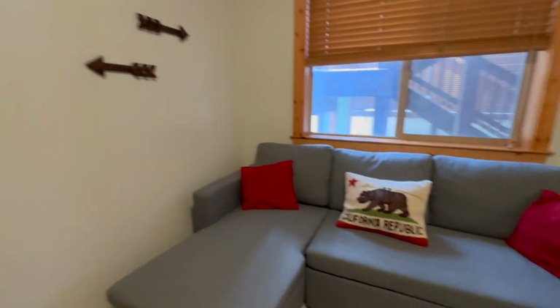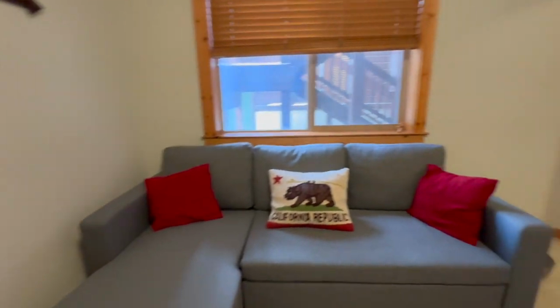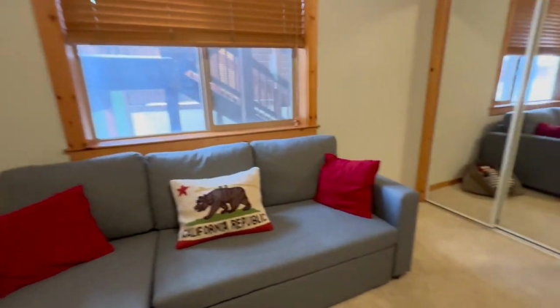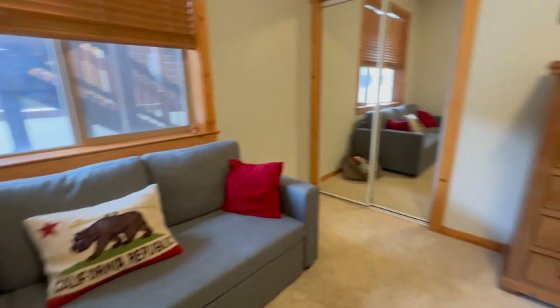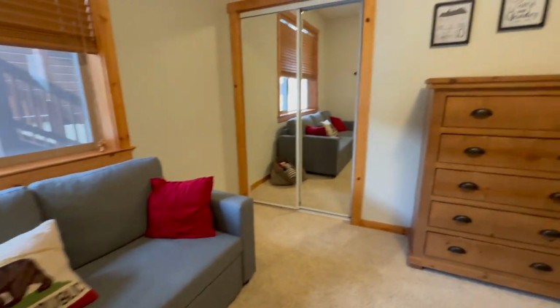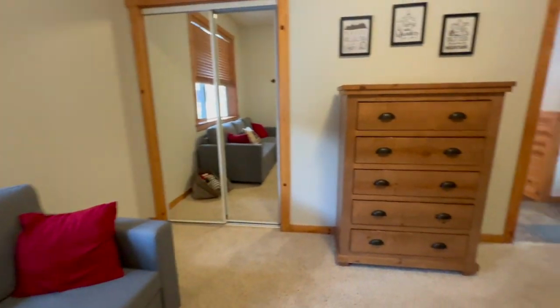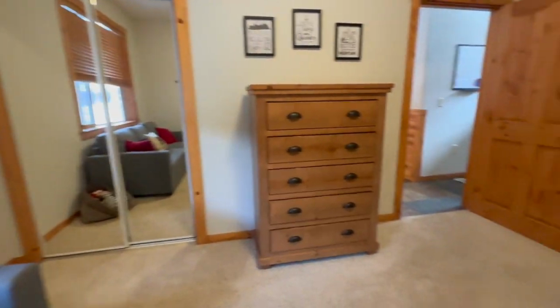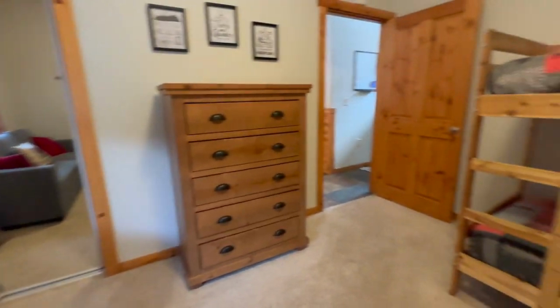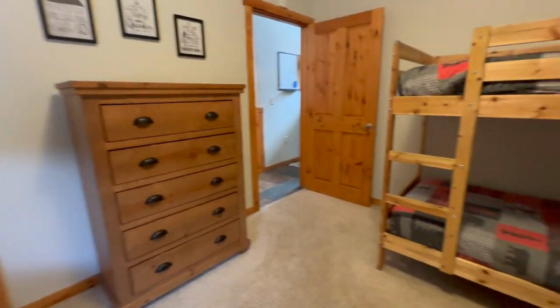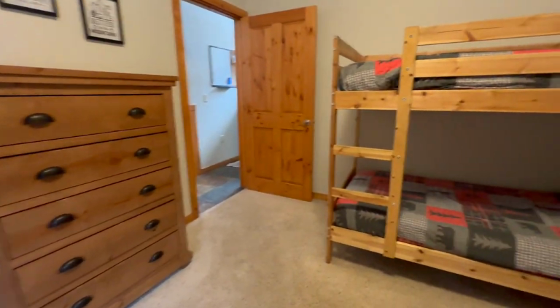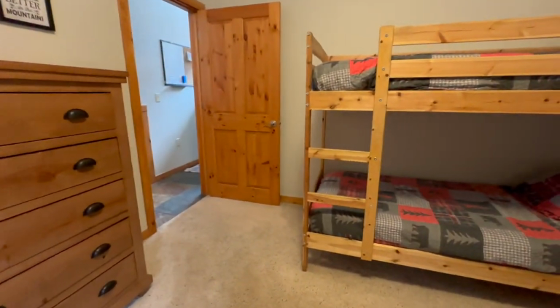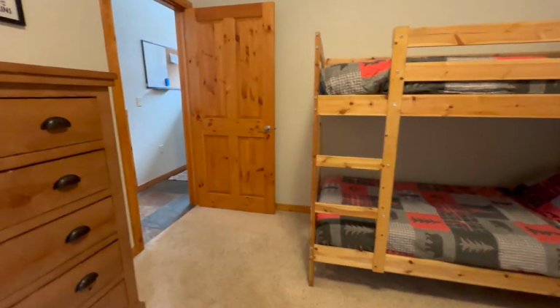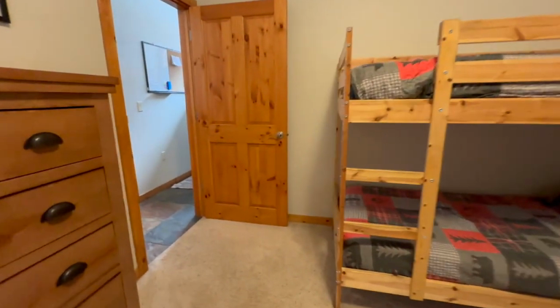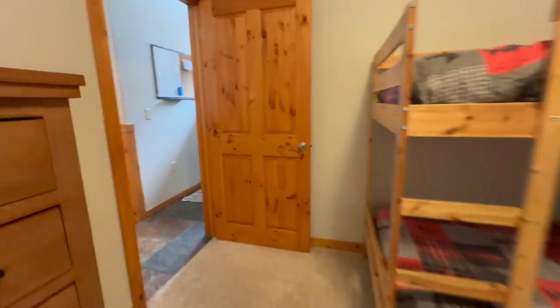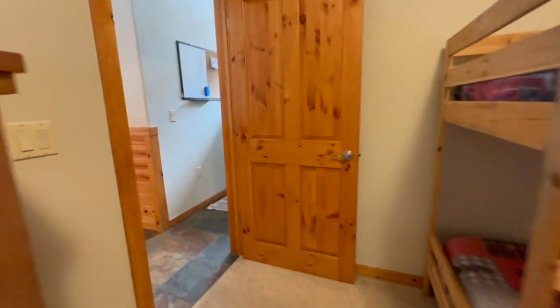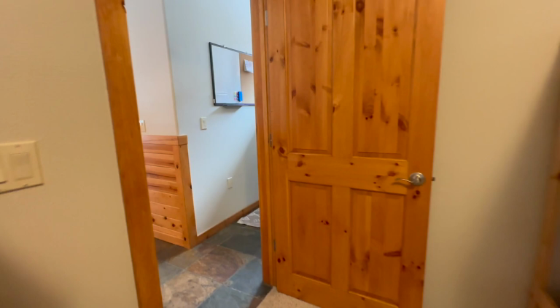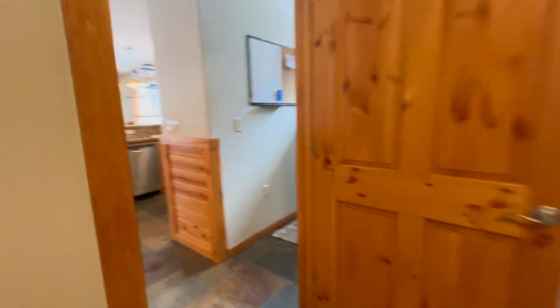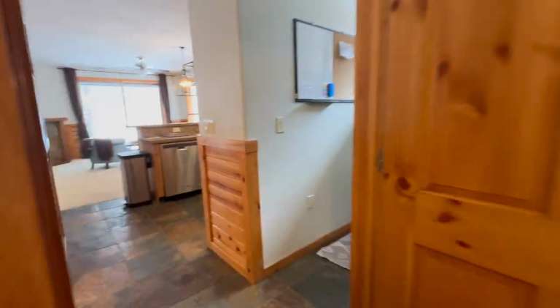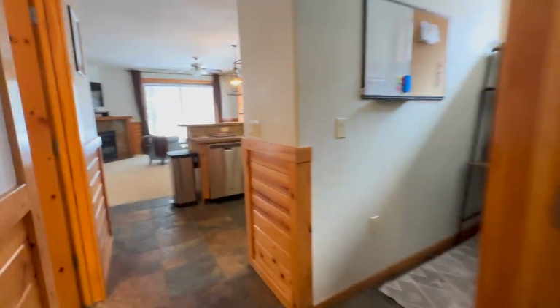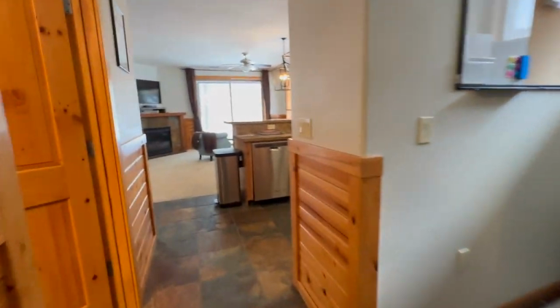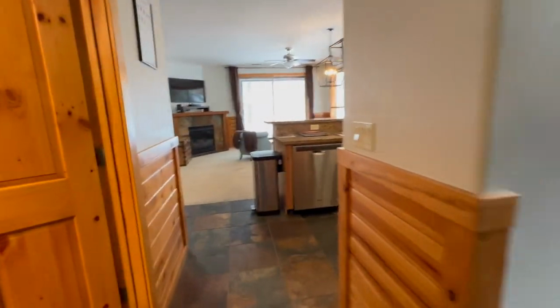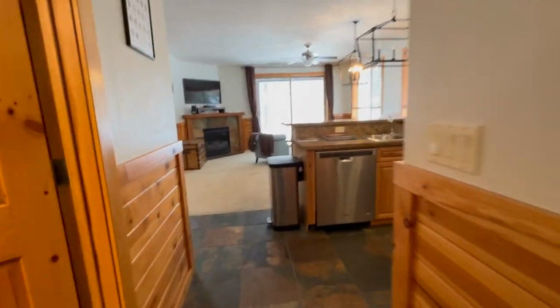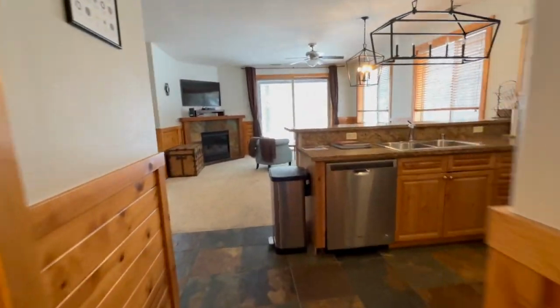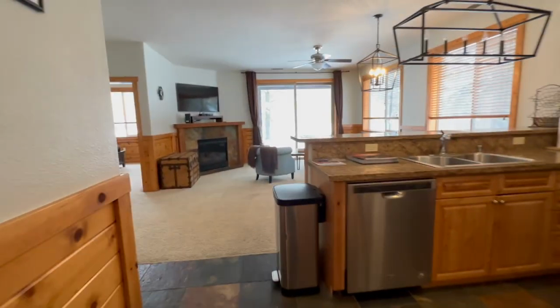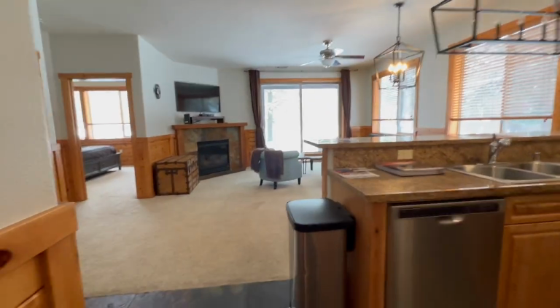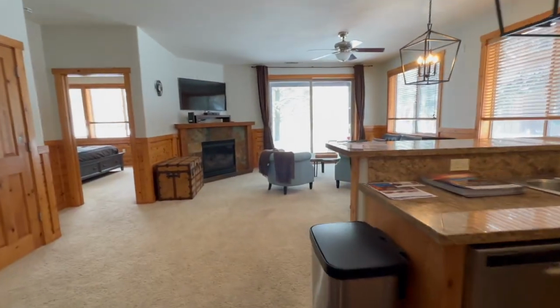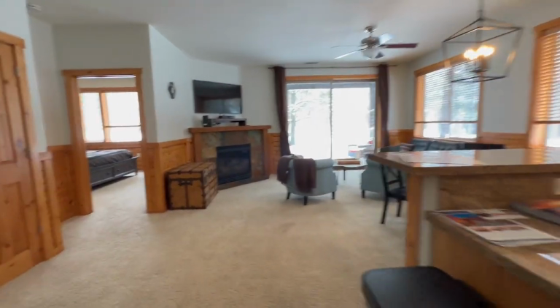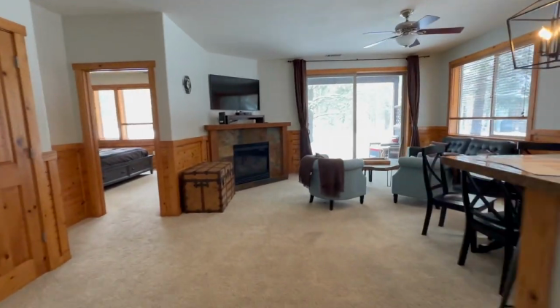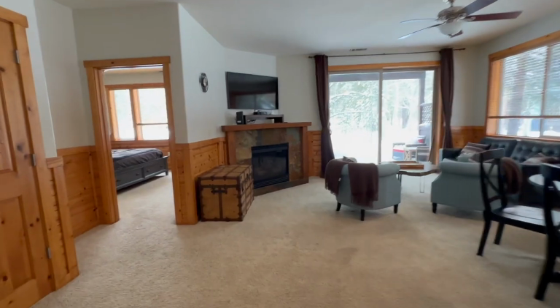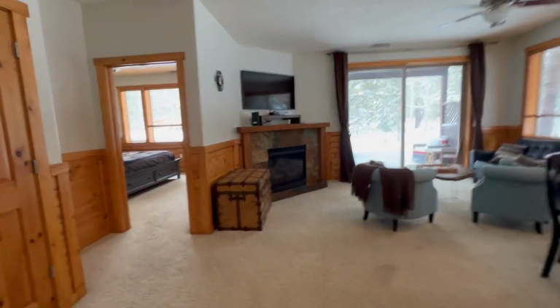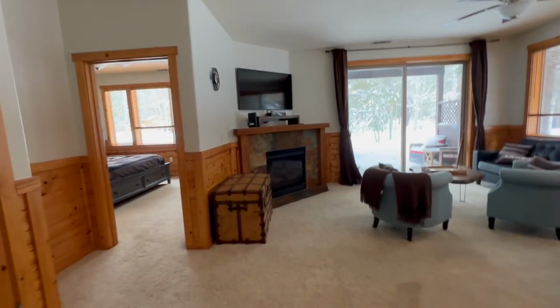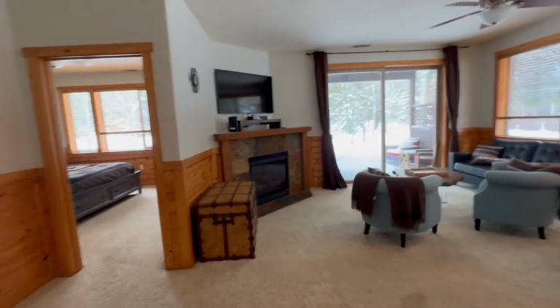In here you could sleep — there's a closet. You could sleep kids on the bunk beds, plus put another bed in here, so you can sleep quite a few people. It has a nice gas fireplace. It's a great little unit.